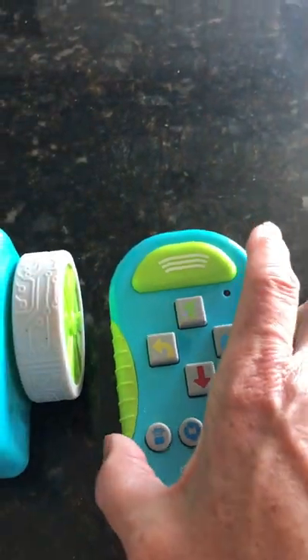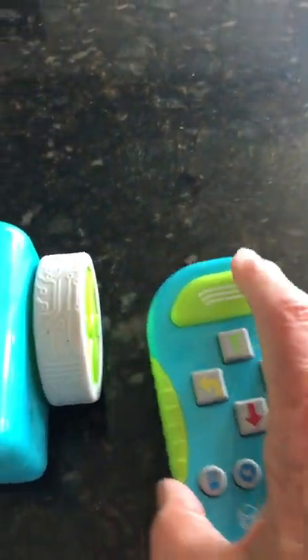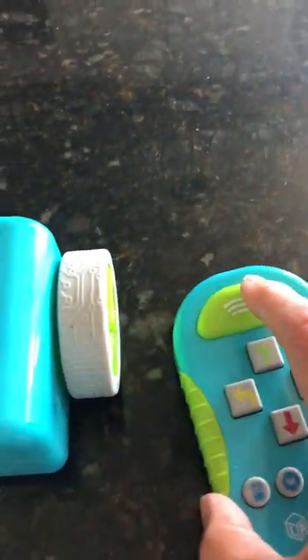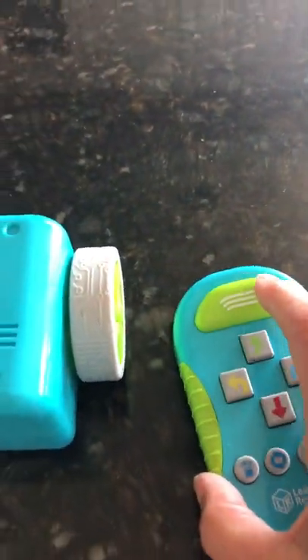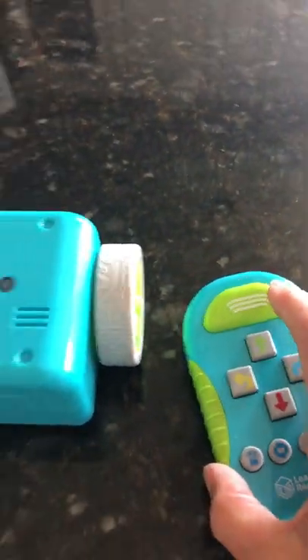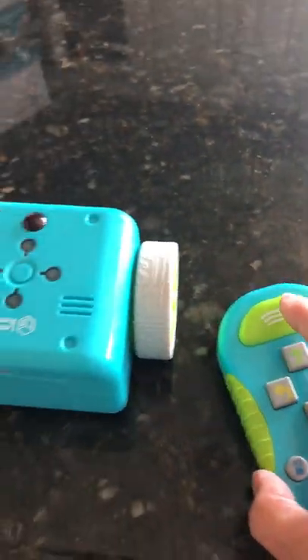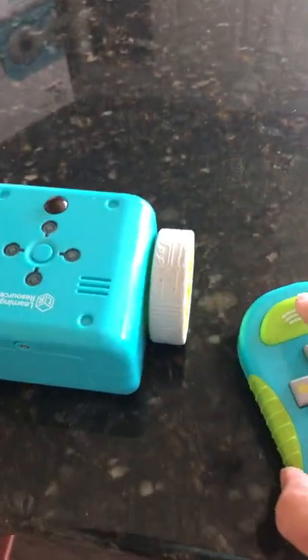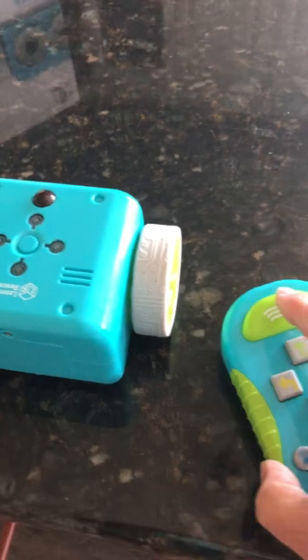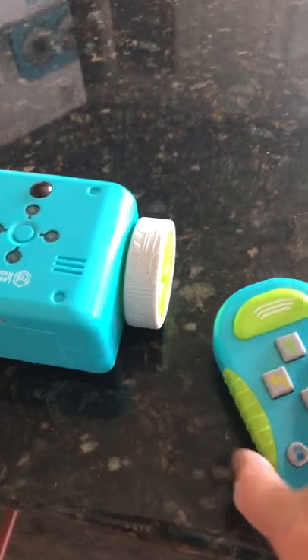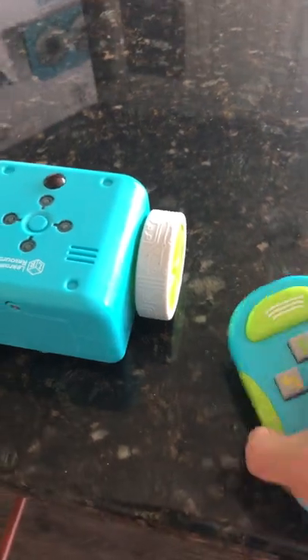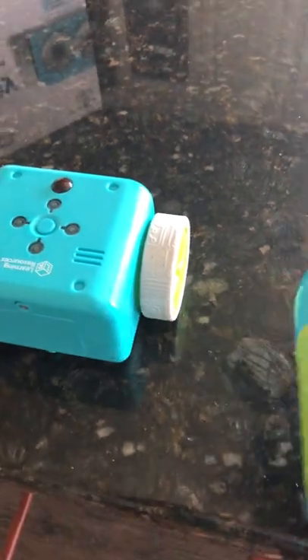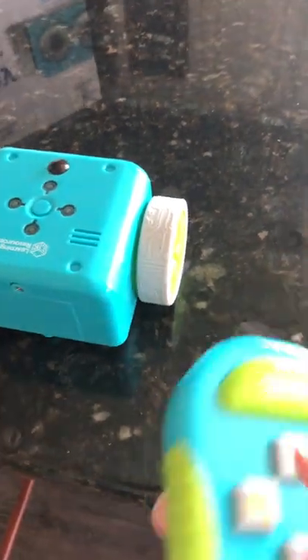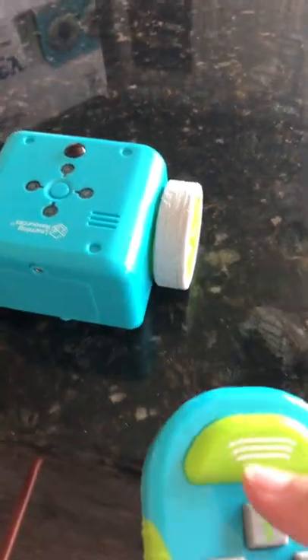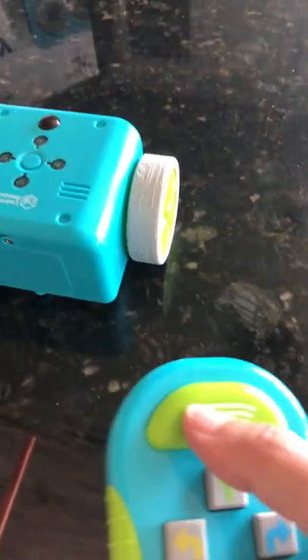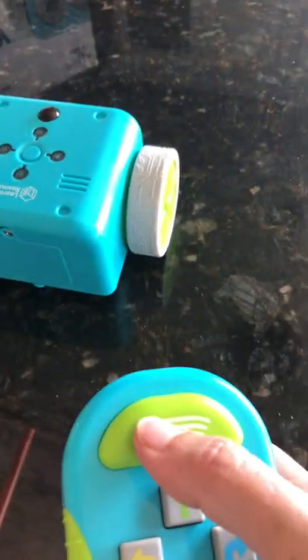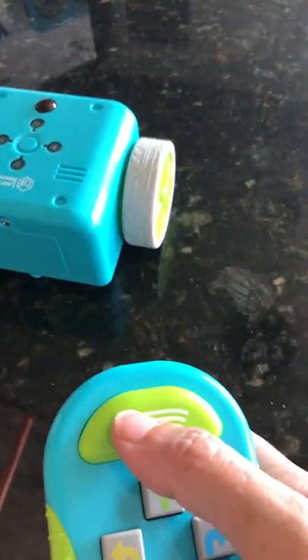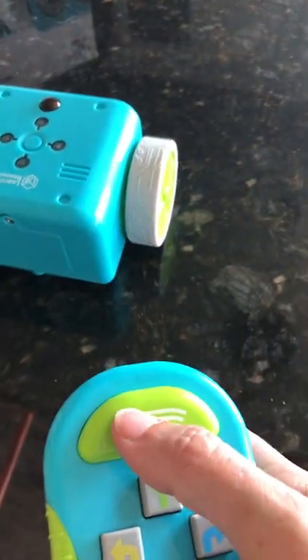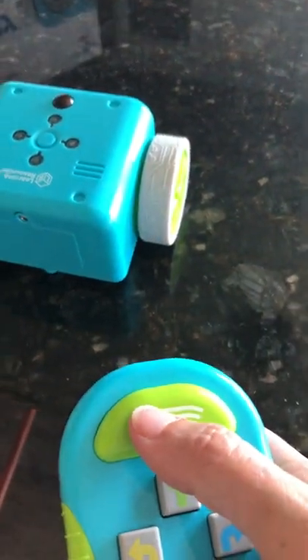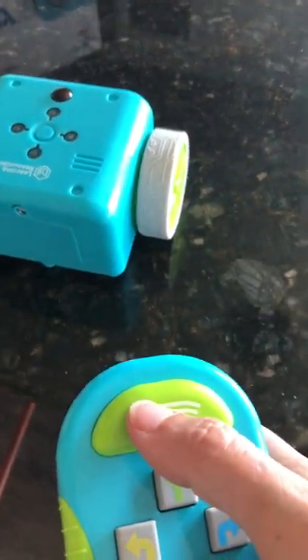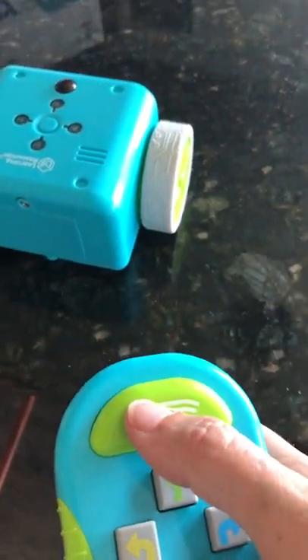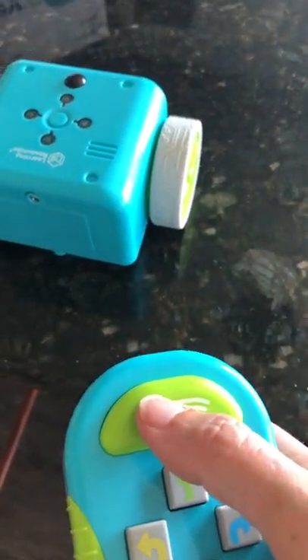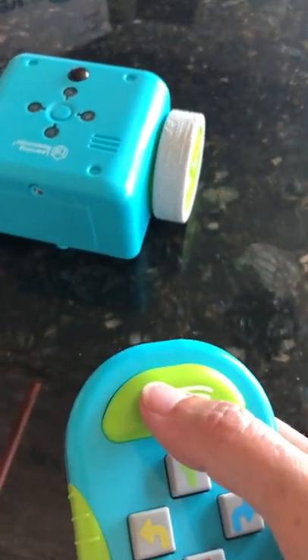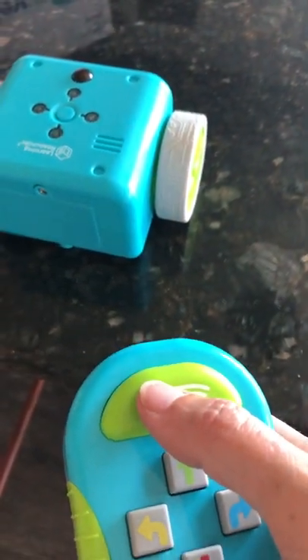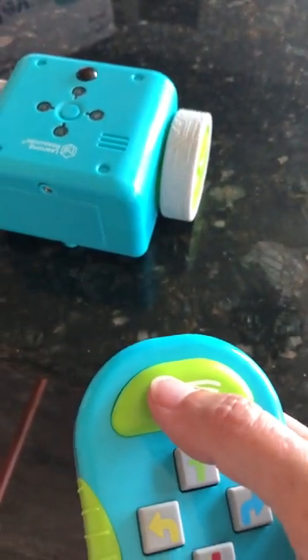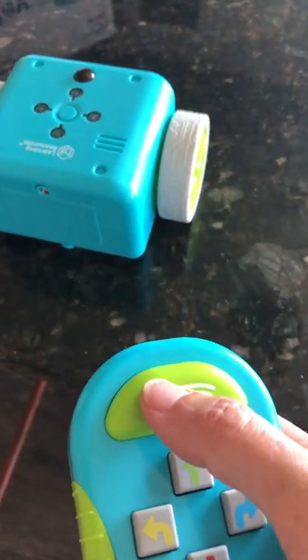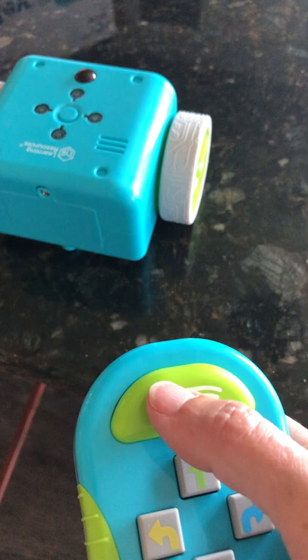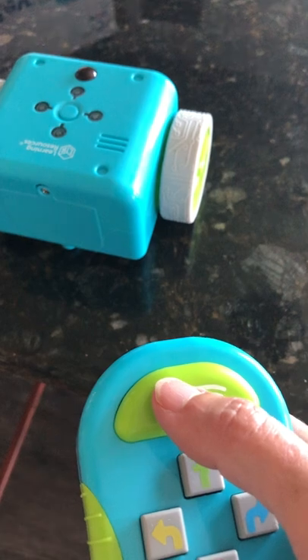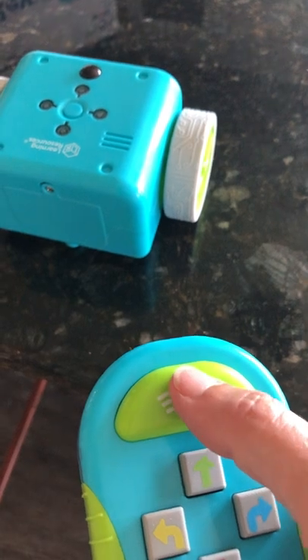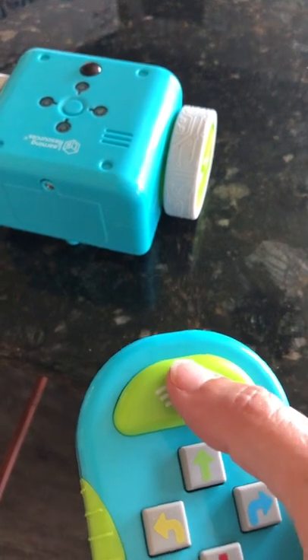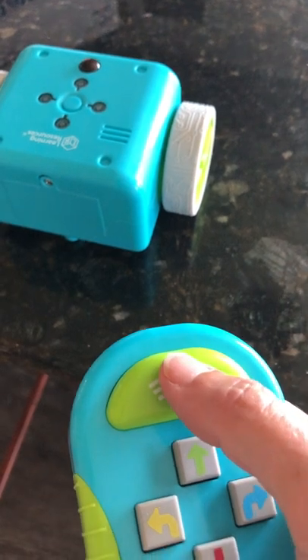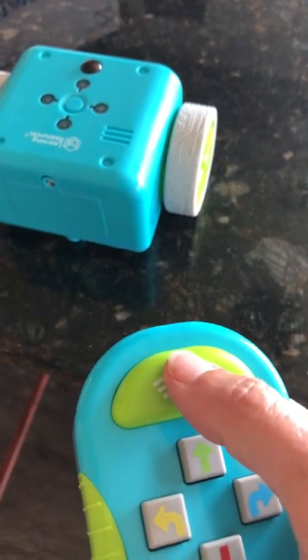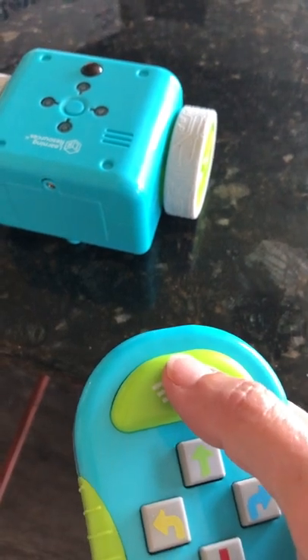Now I'm ready to transmit it. I'm going to hold my remote control, point it at the Botley, and push the transmit button.